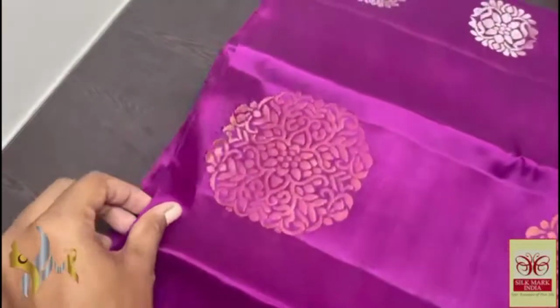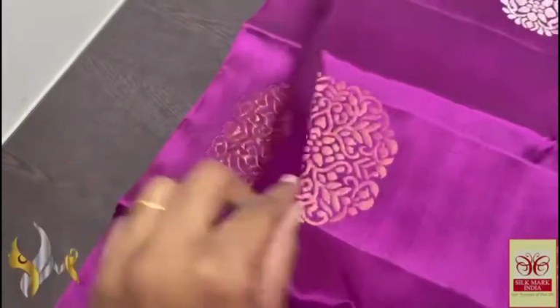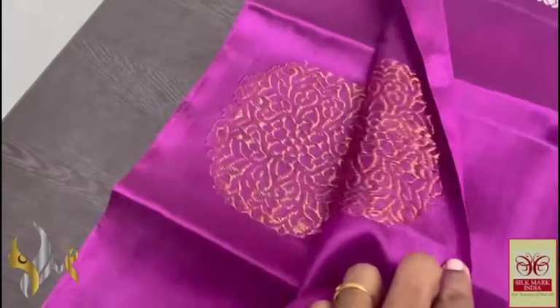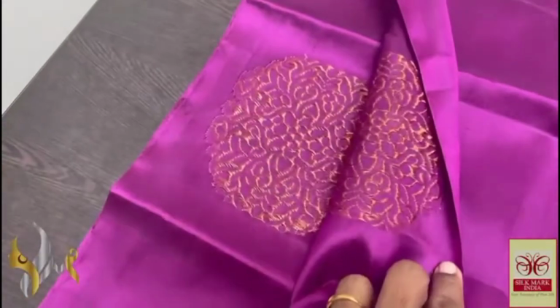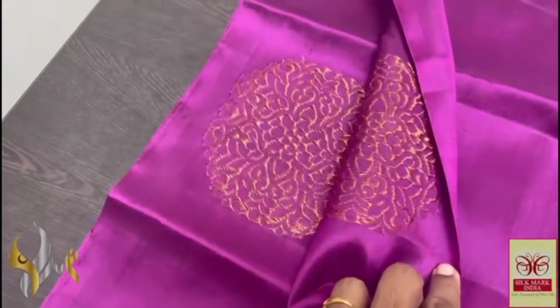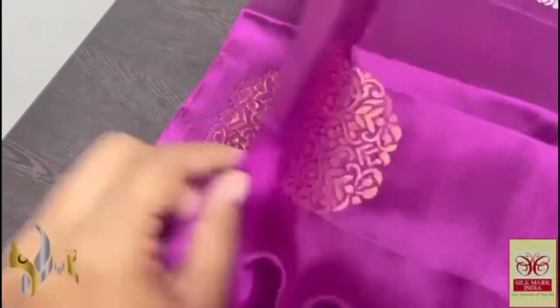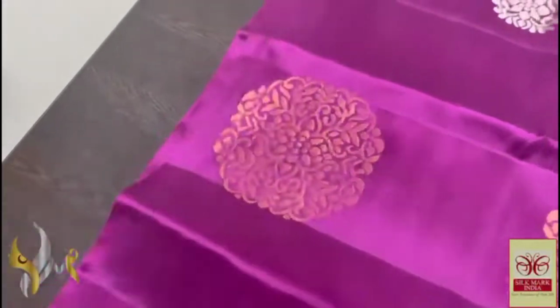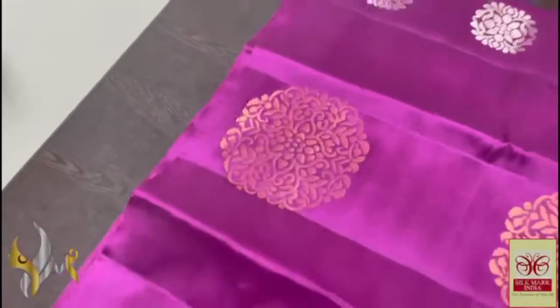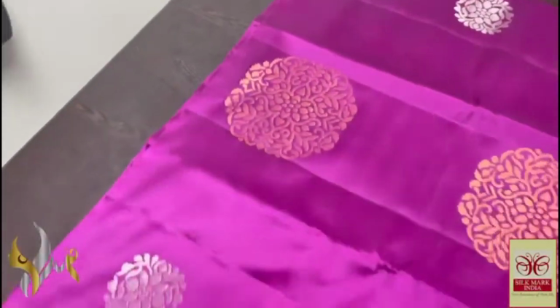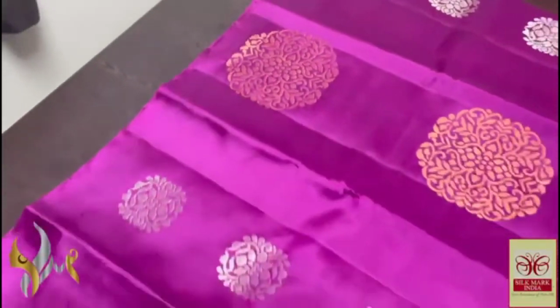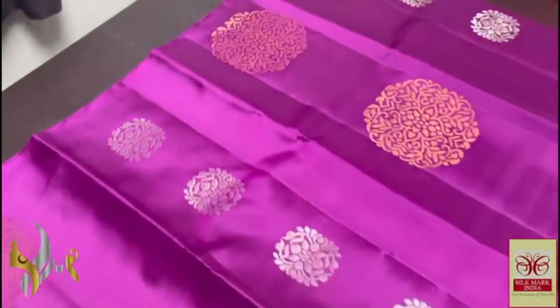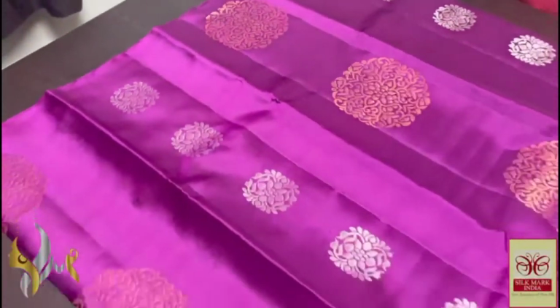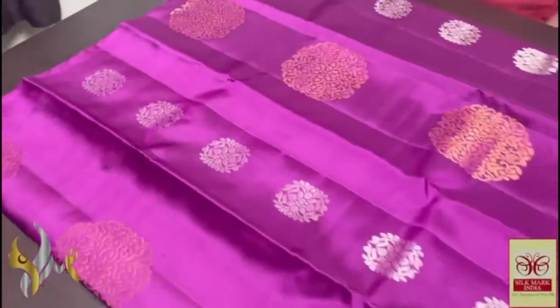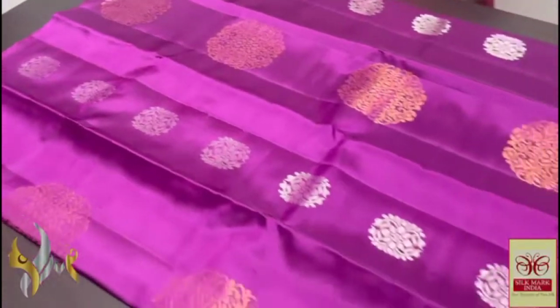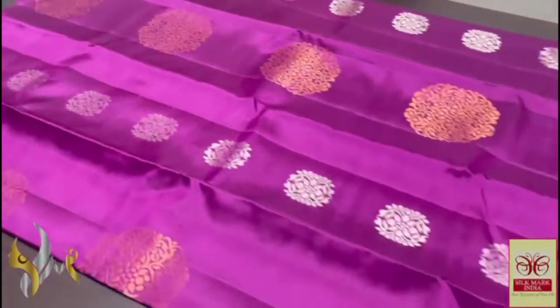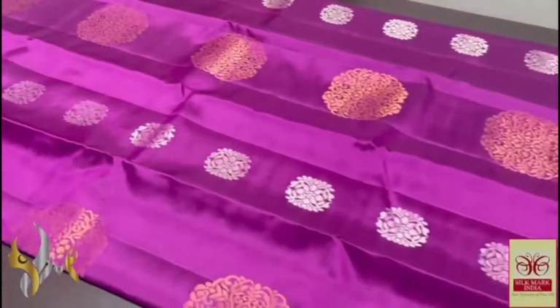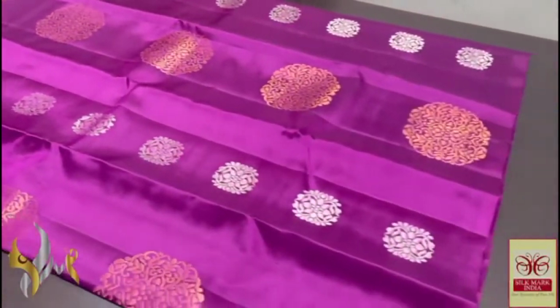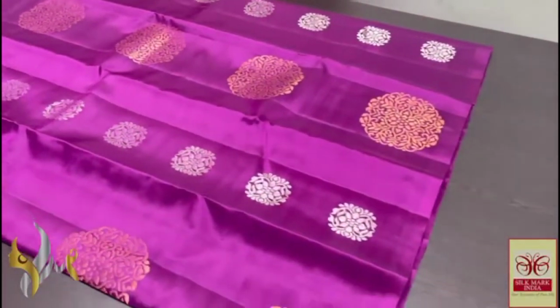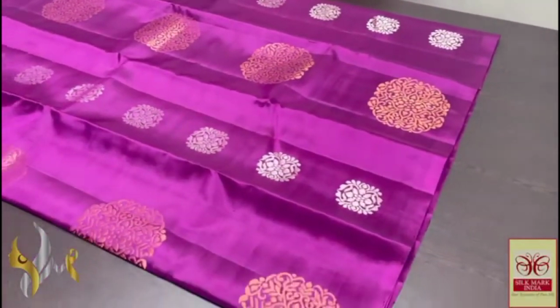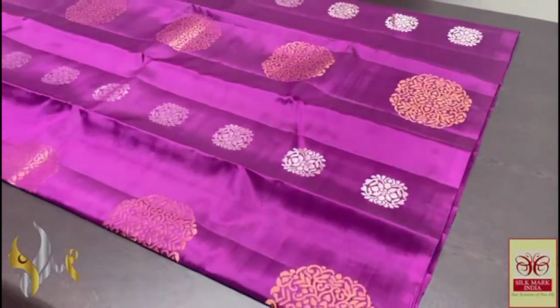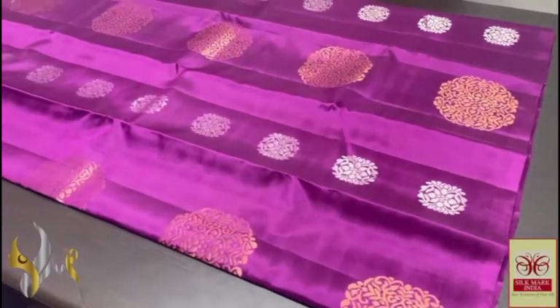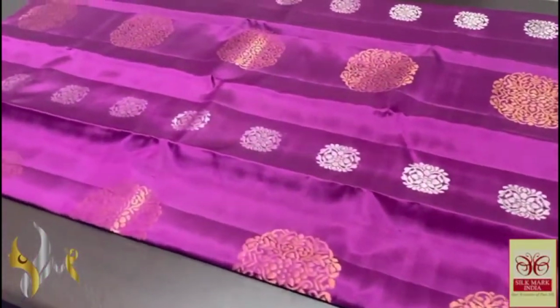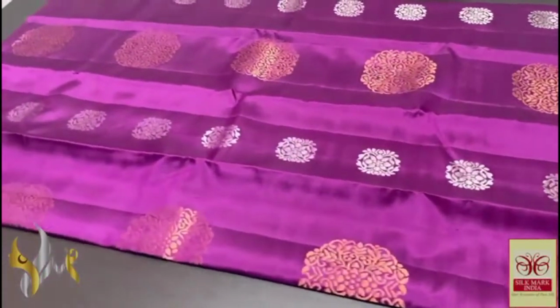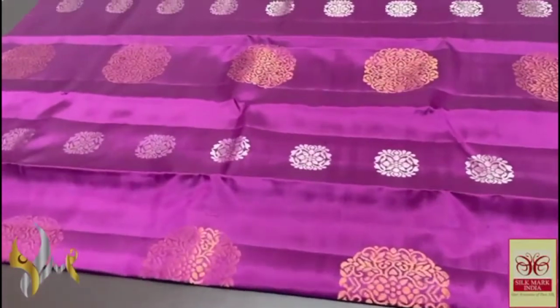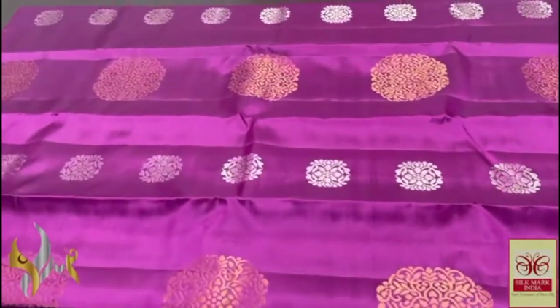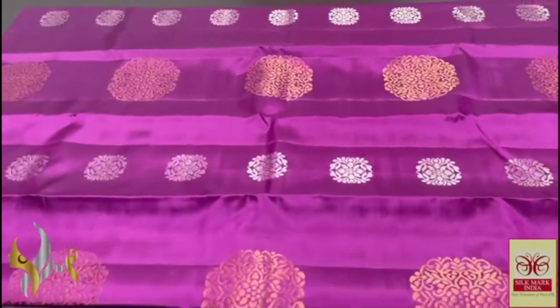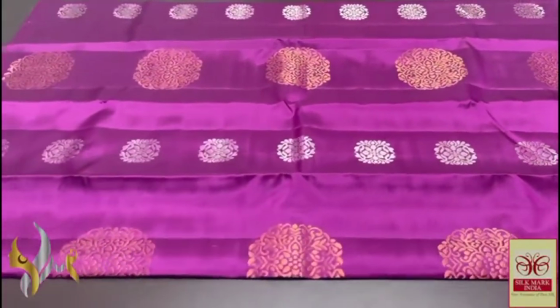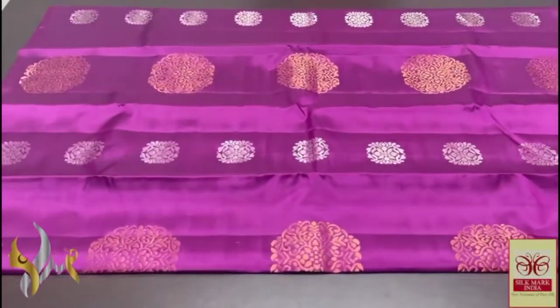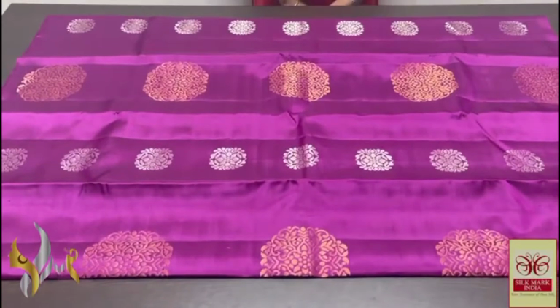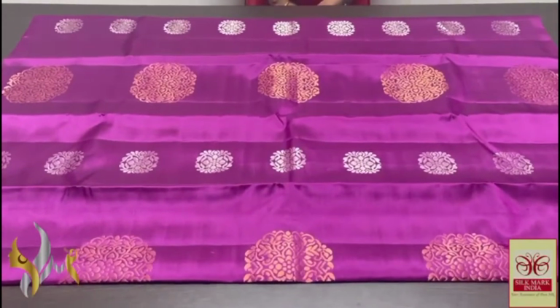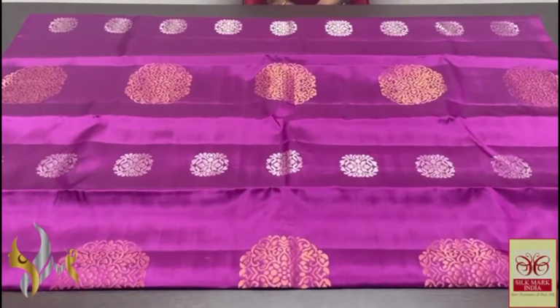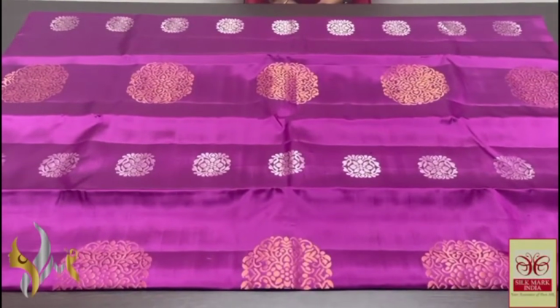Very classy design — bhutas in copper jerry finish and small bhutas in silver jerry. Original trending copper jerry used here. A finely handcrafted saree in a borderless concept, beautiful finish, excellent work of the handloom weaver, and excellent color with authentic silk work.